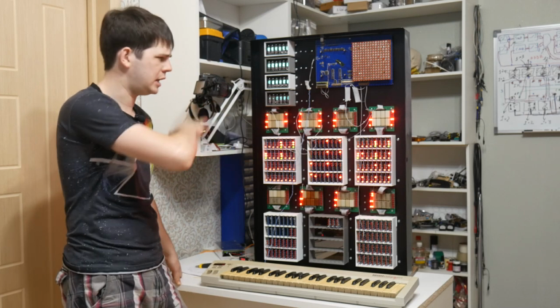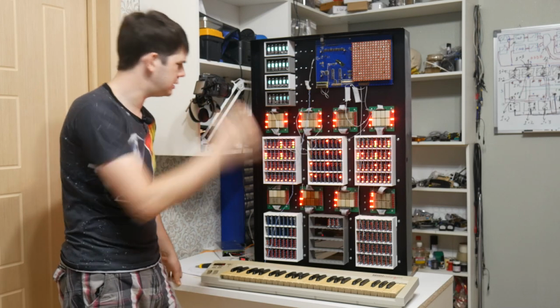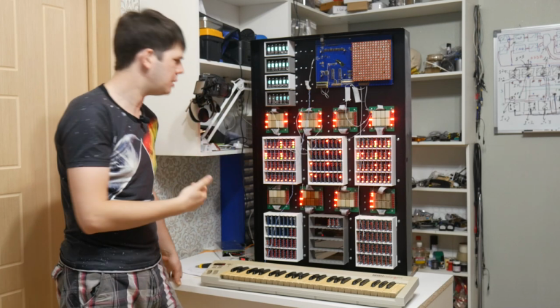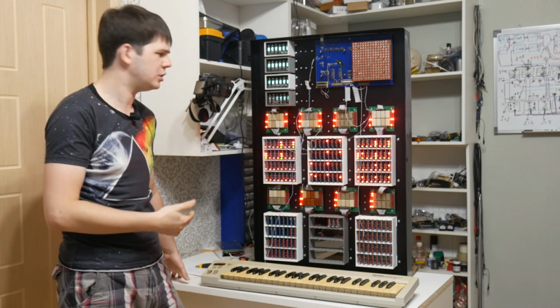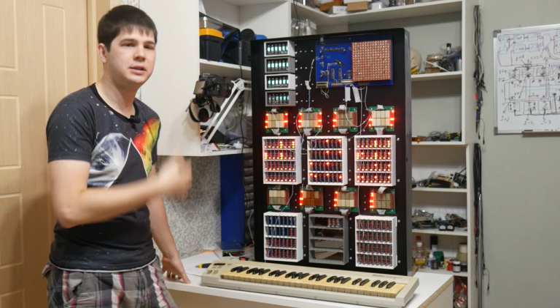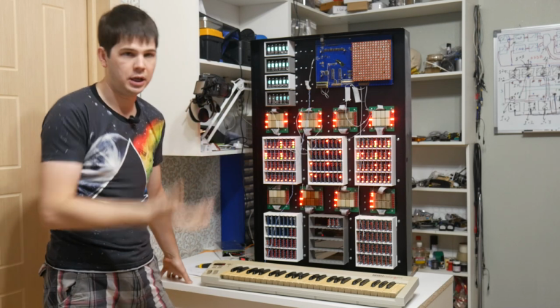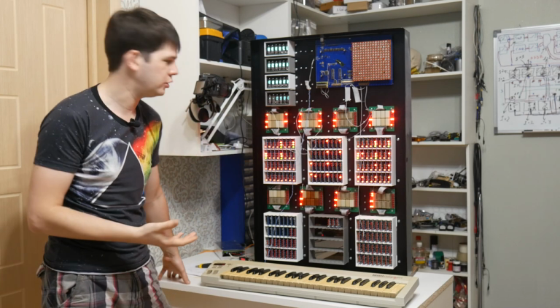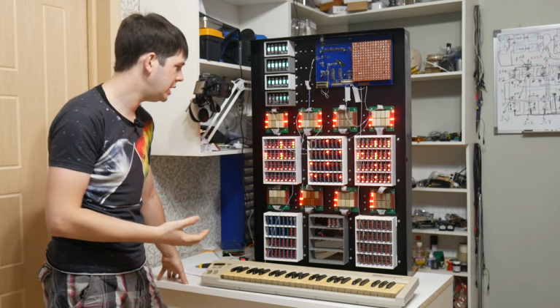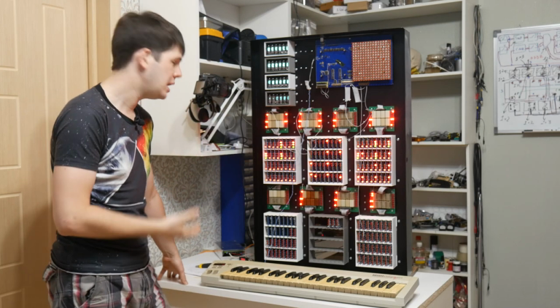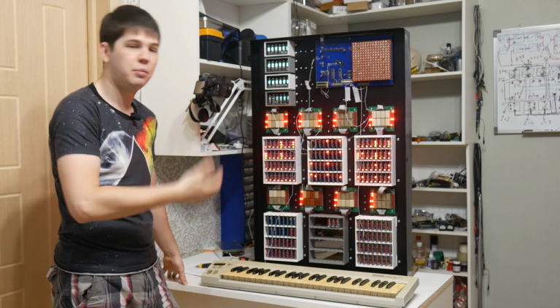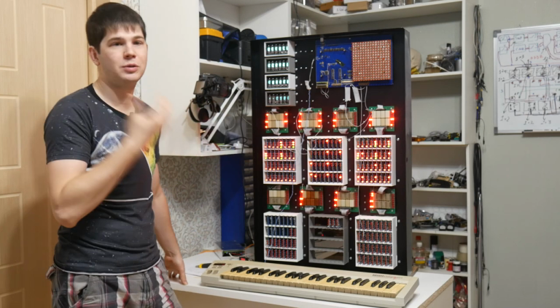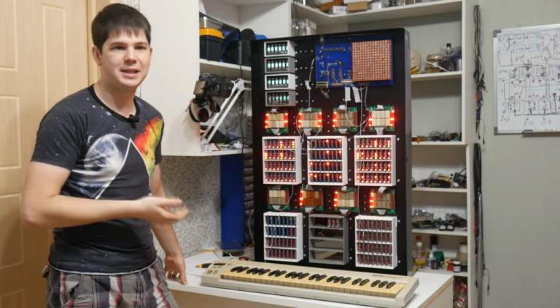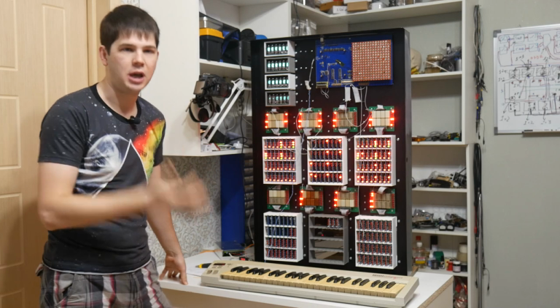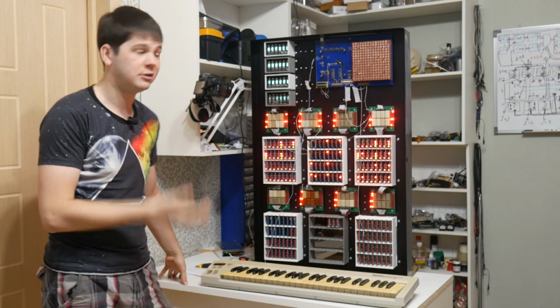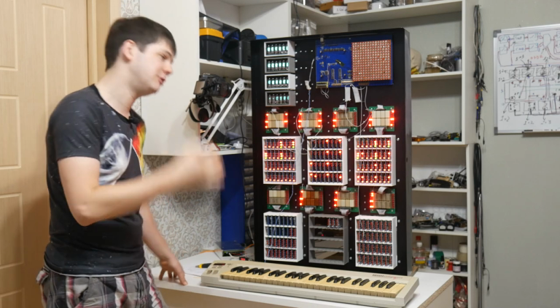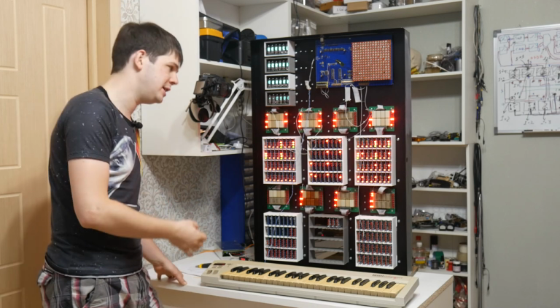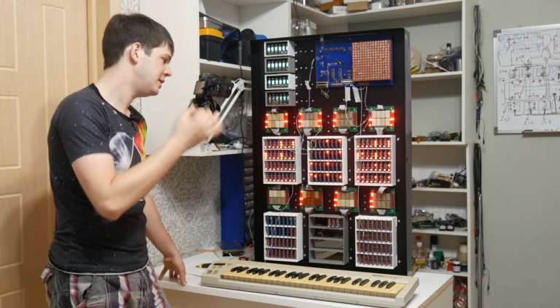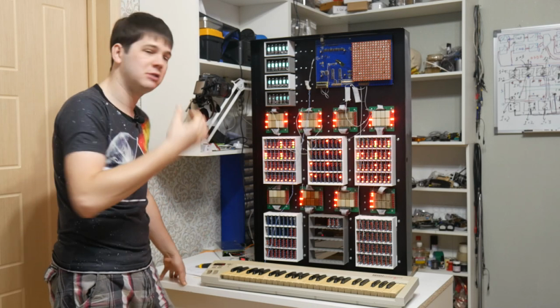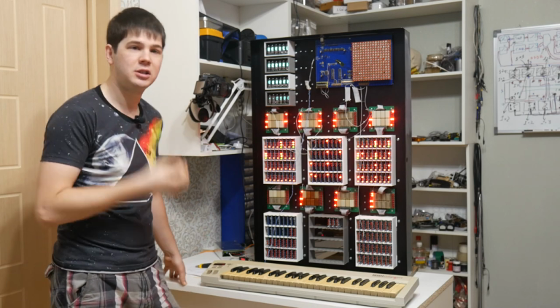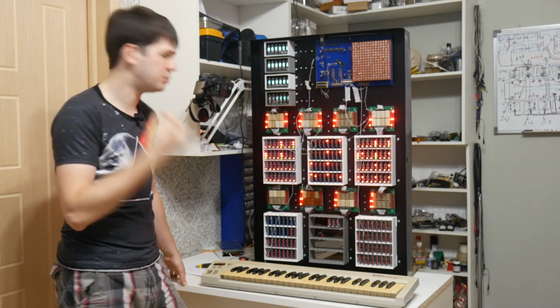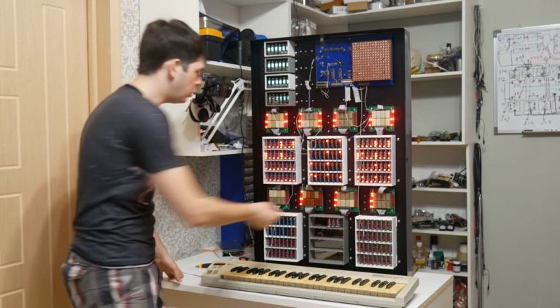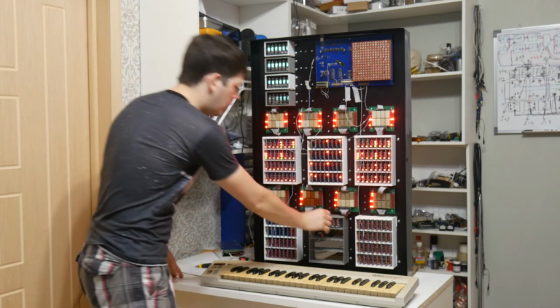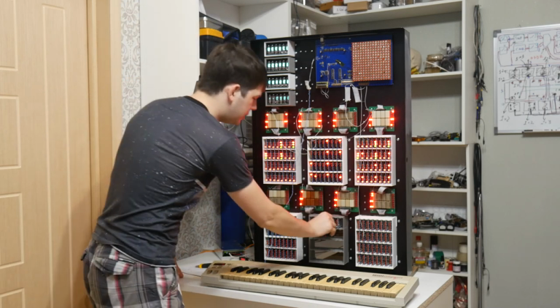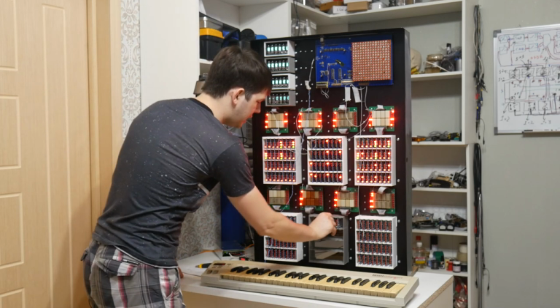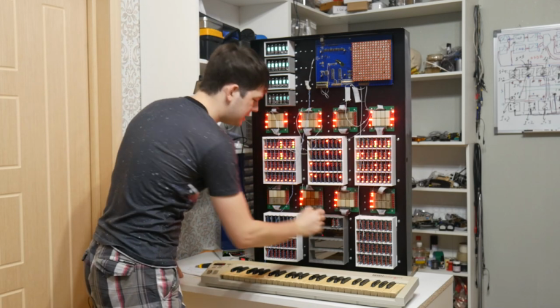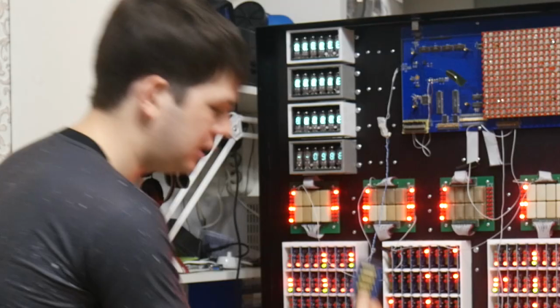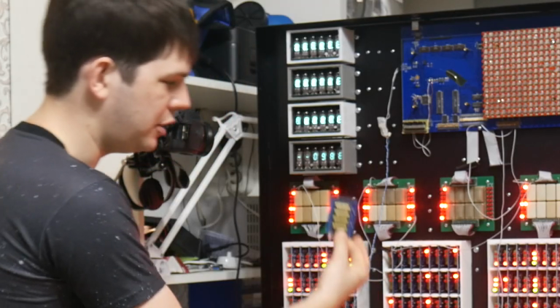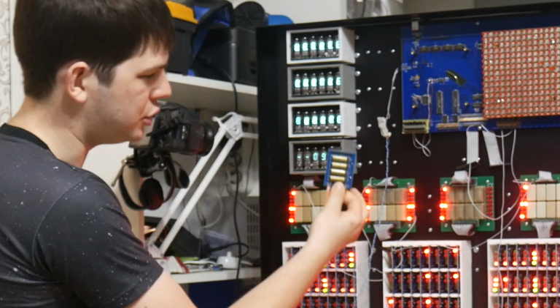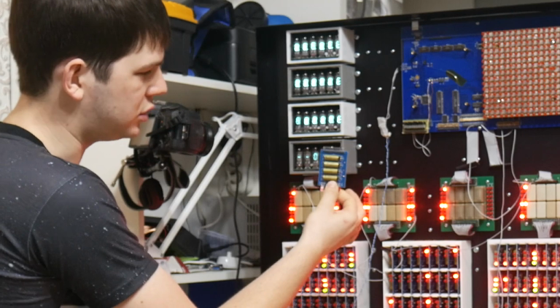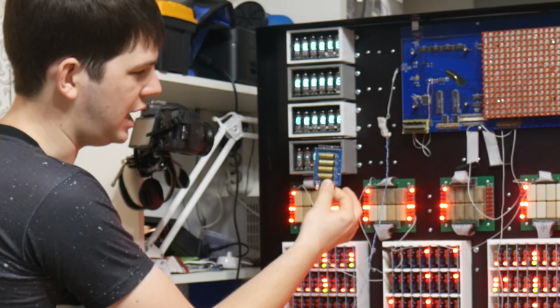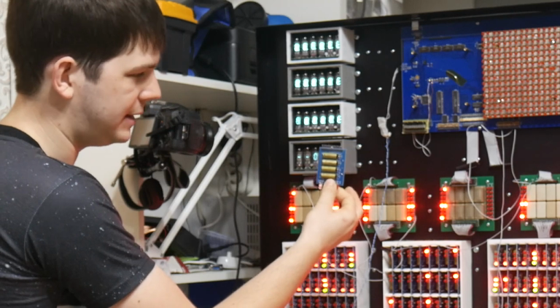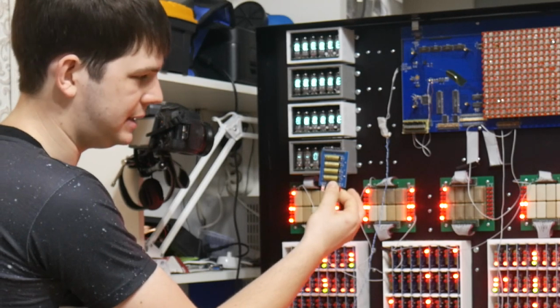This computer has a lot of relays — about 700 relays, 700 small reed relays, which look like this.